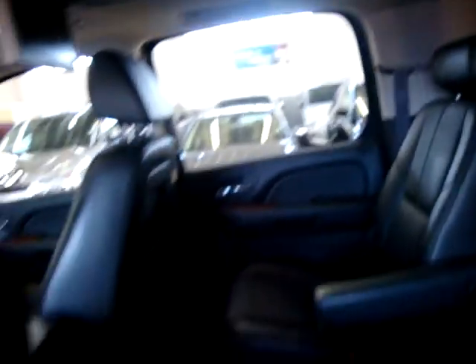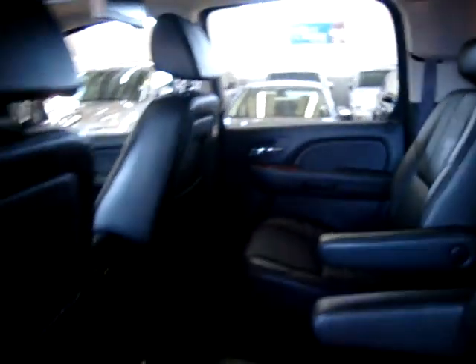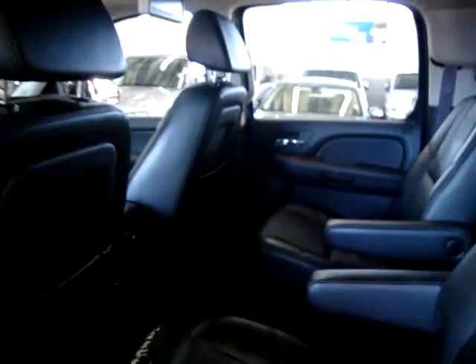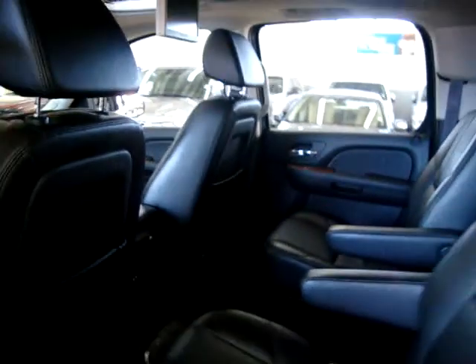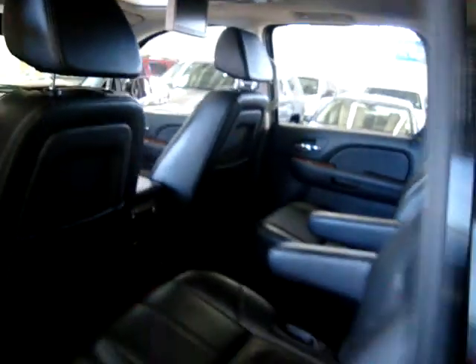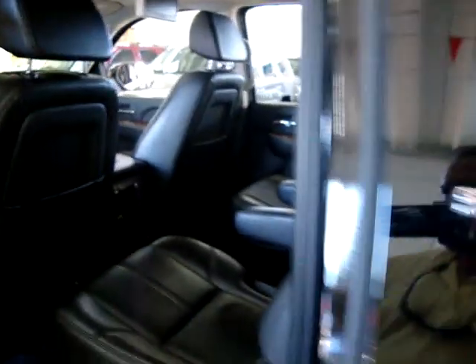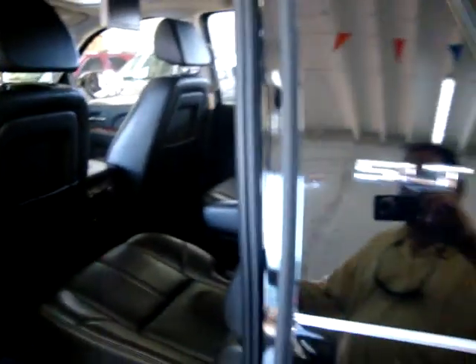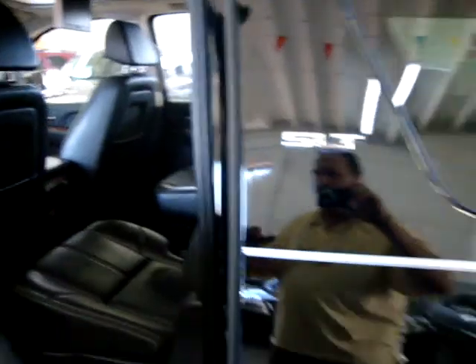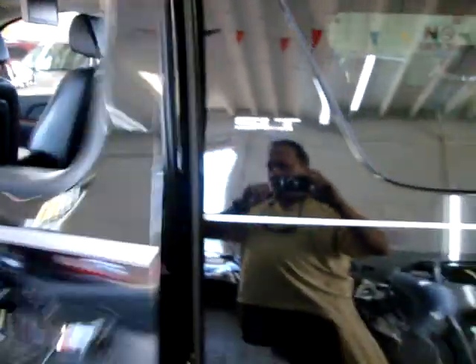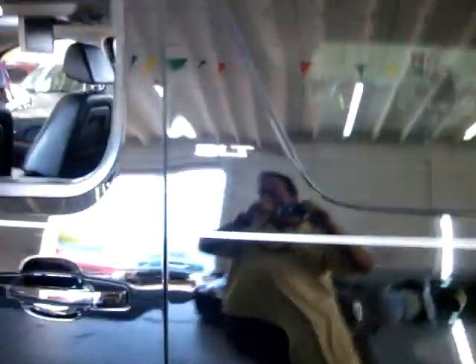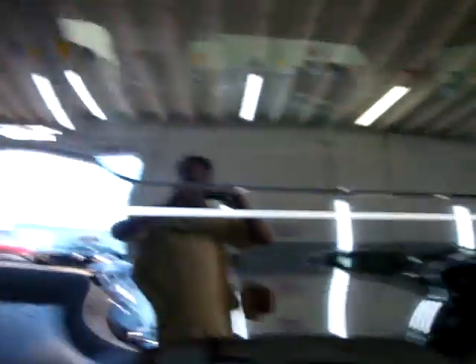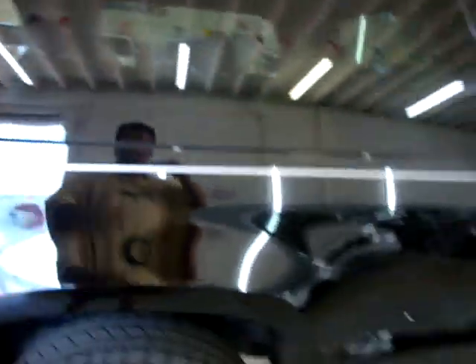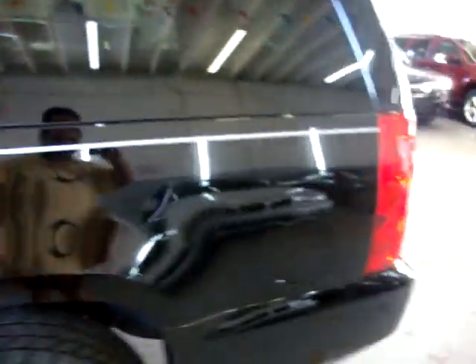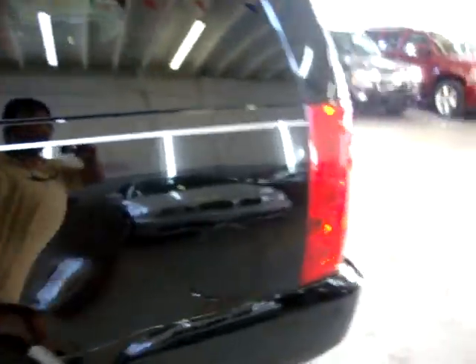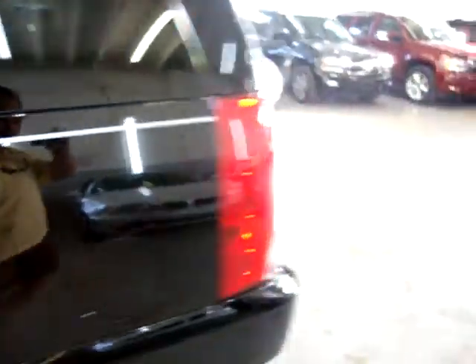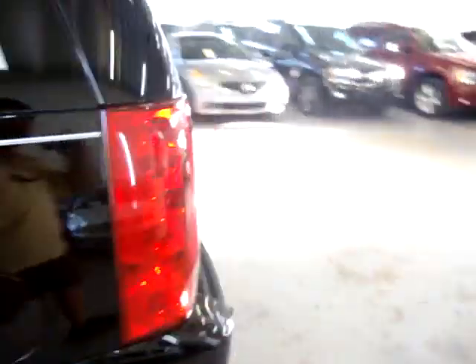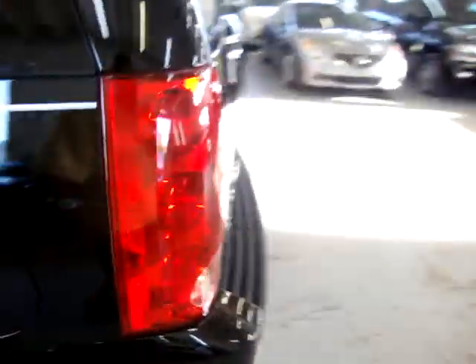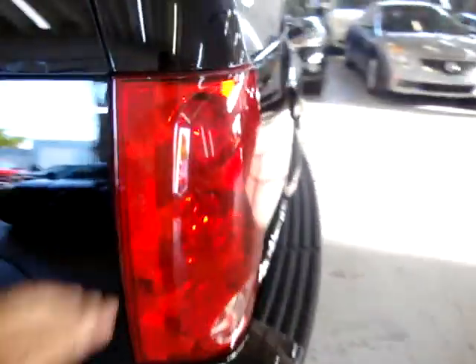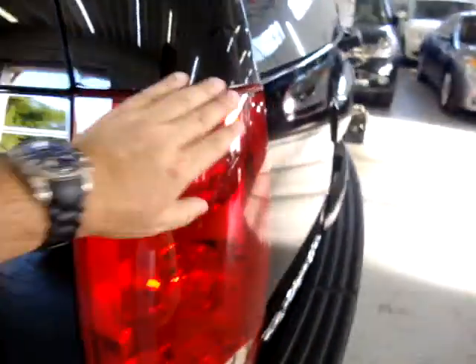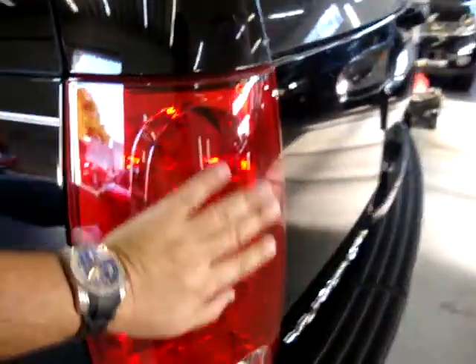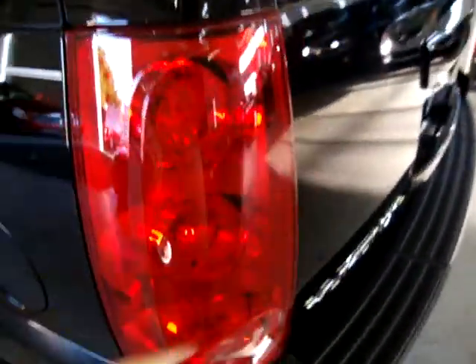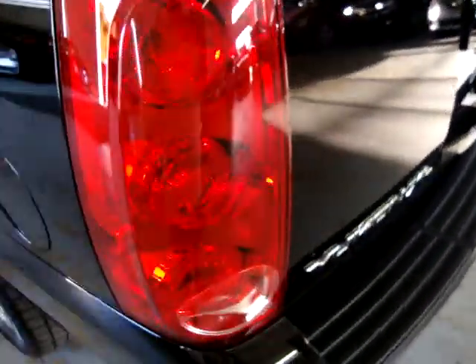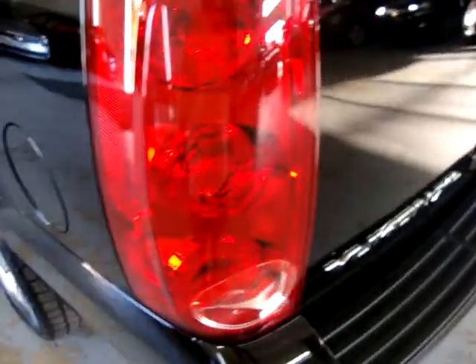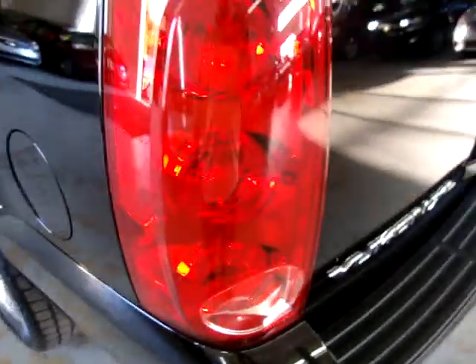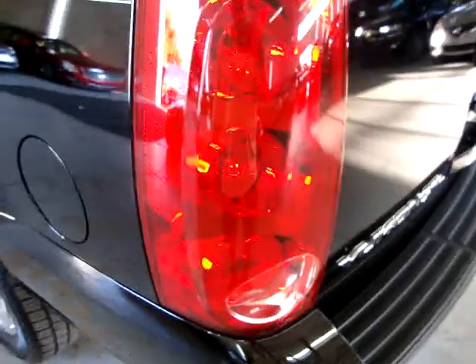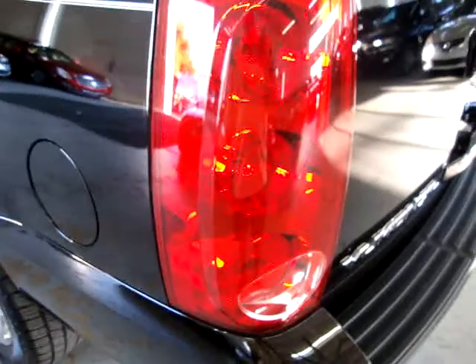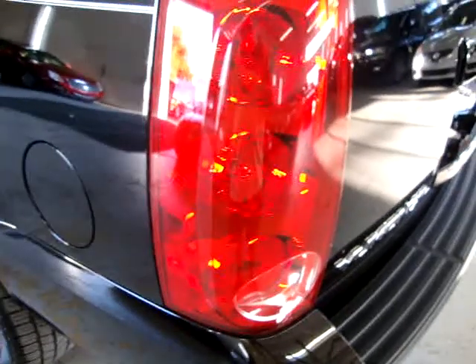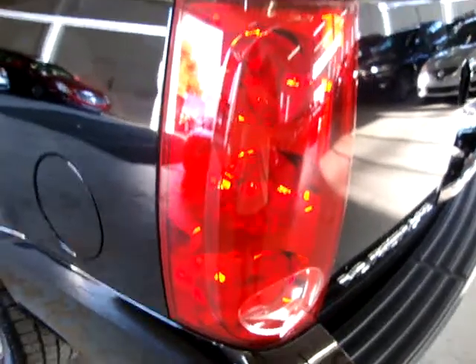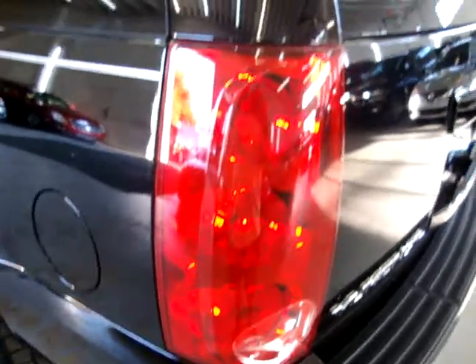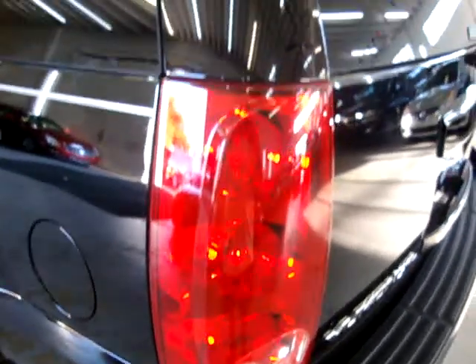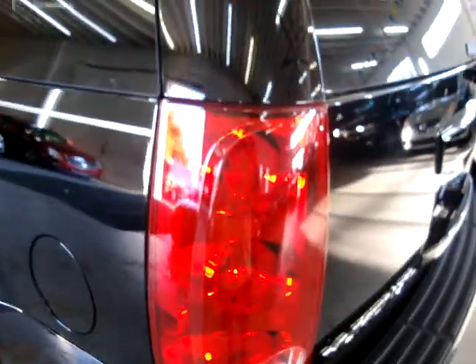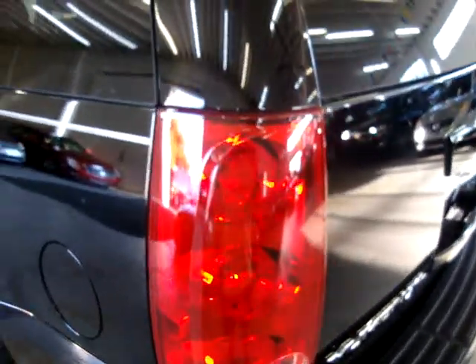Let's move on to the rear cargo area. All the taillights and headlights are in perfect shape — not cracked, scuffed, or damaged in any way.